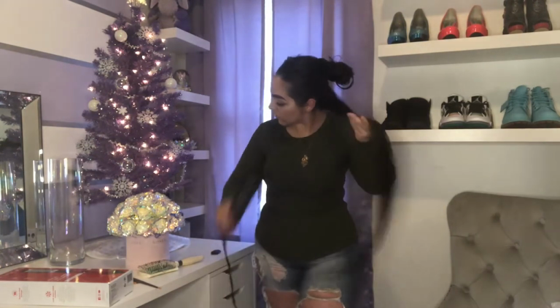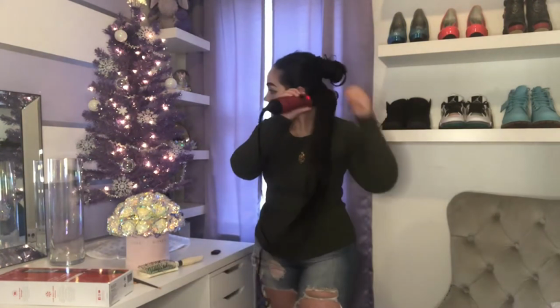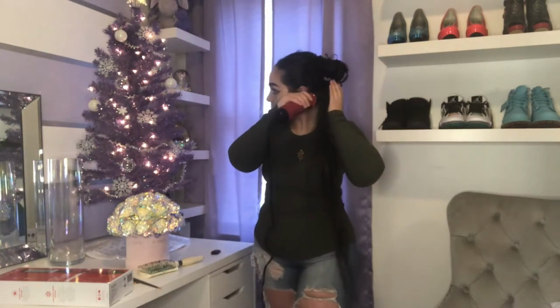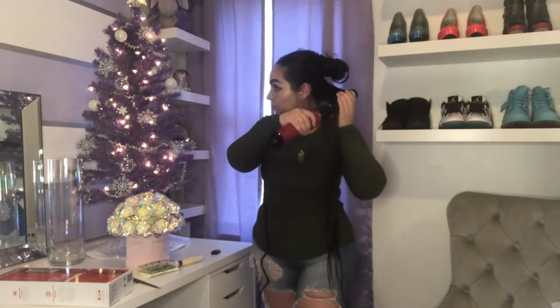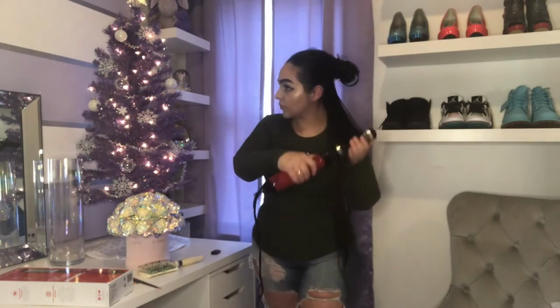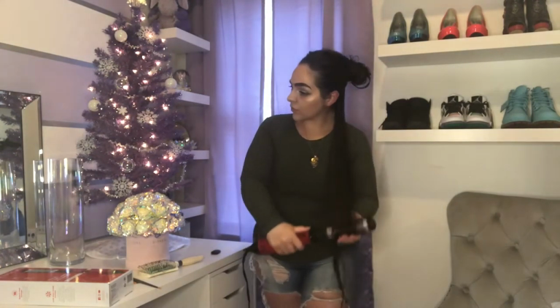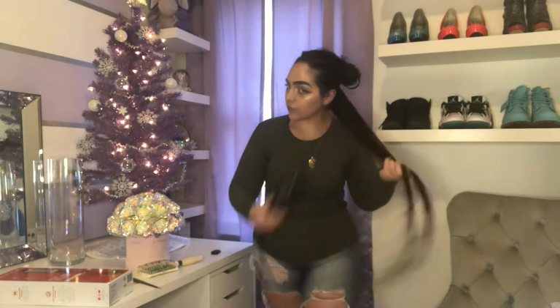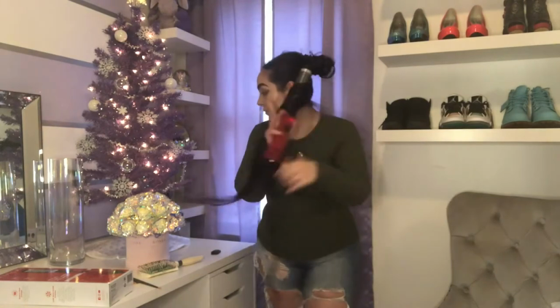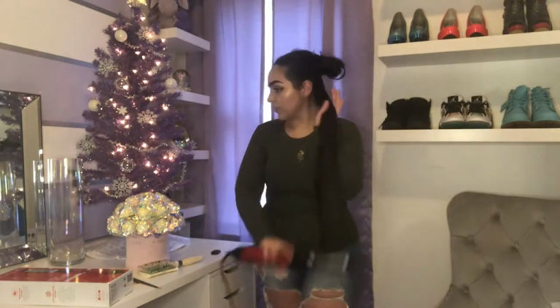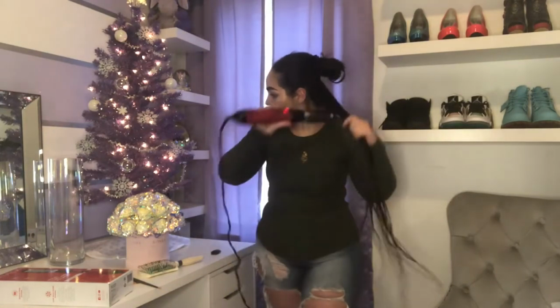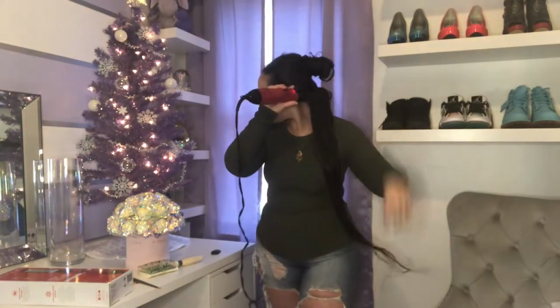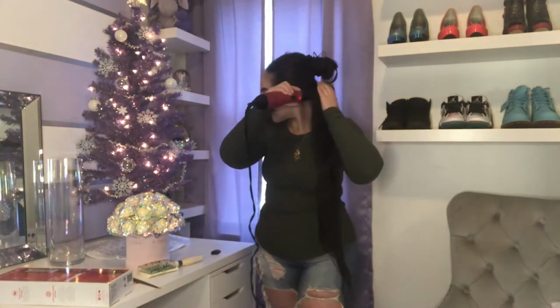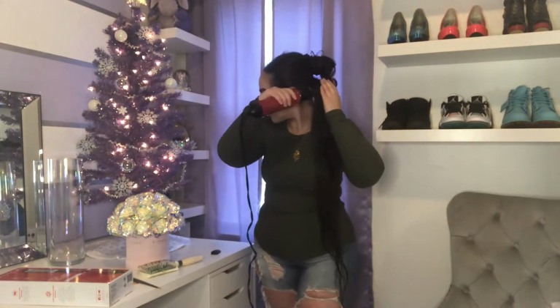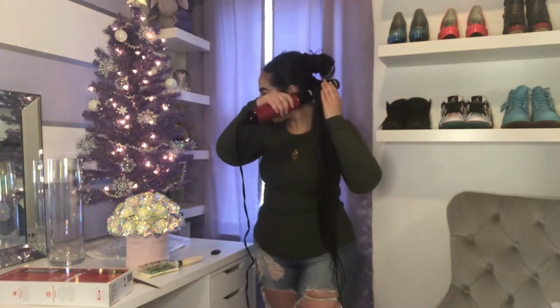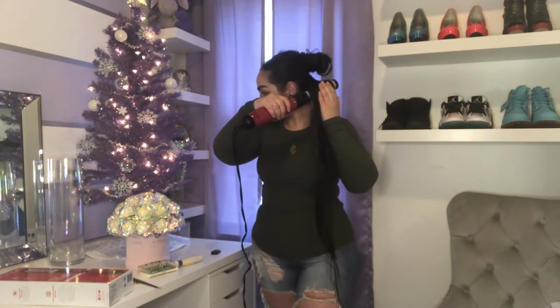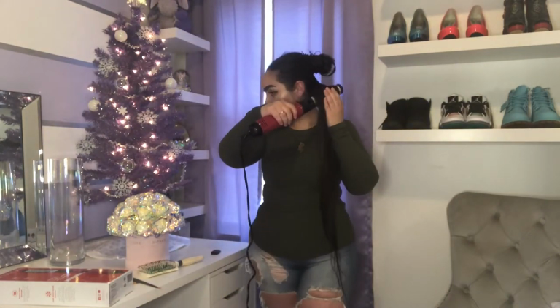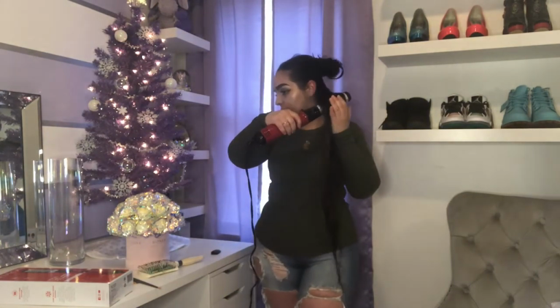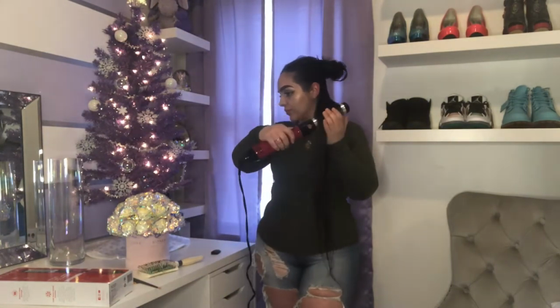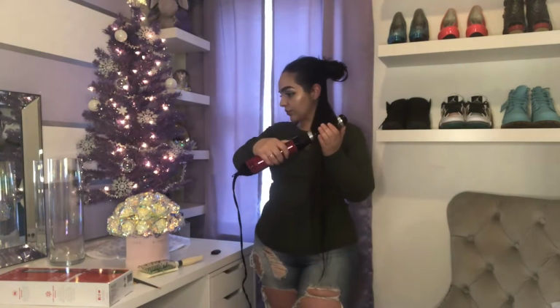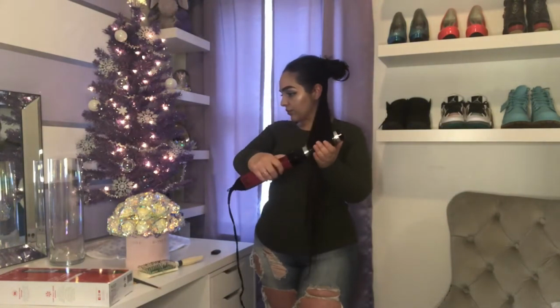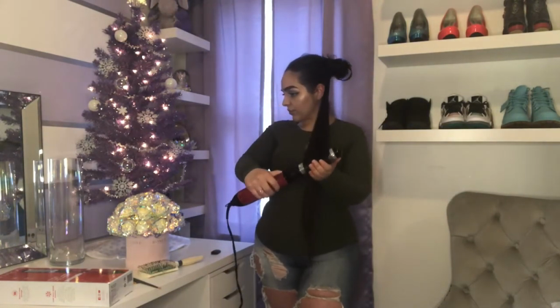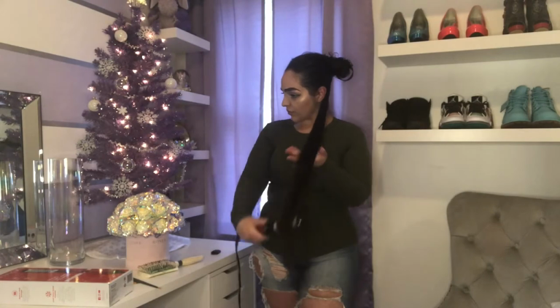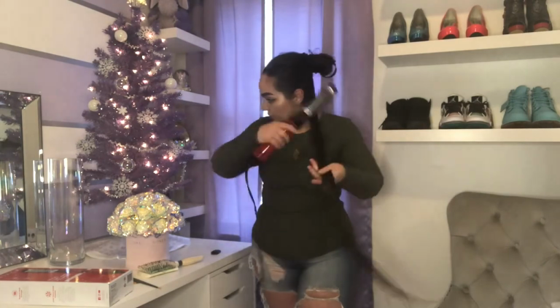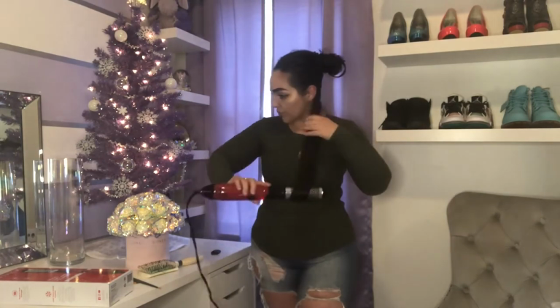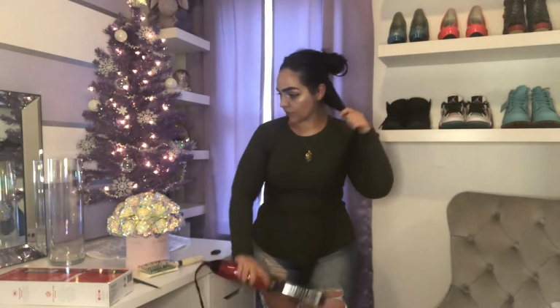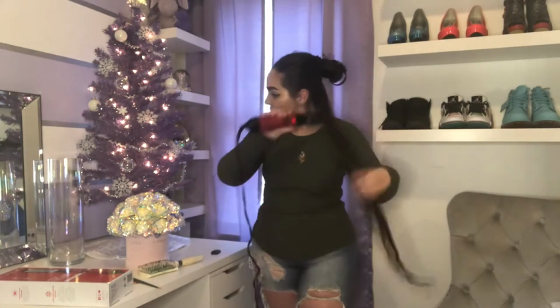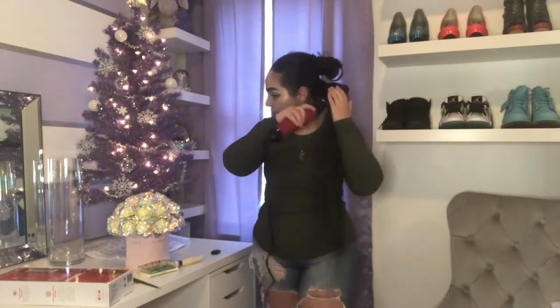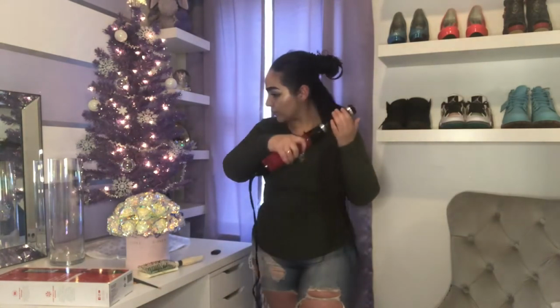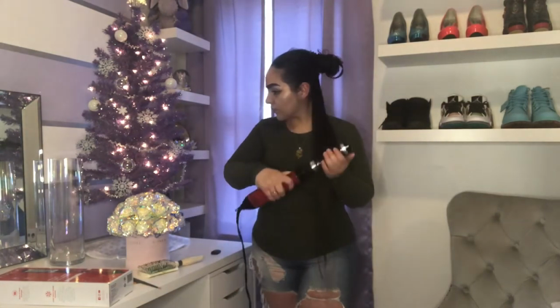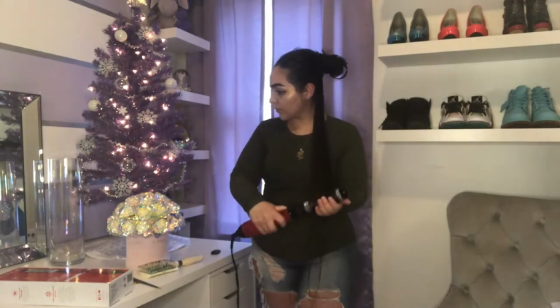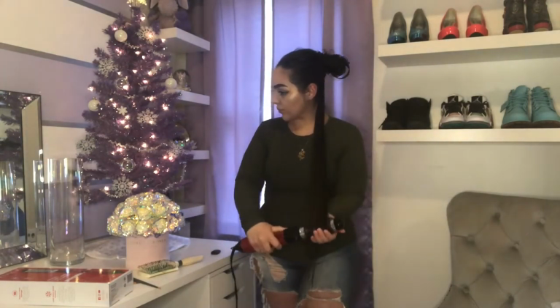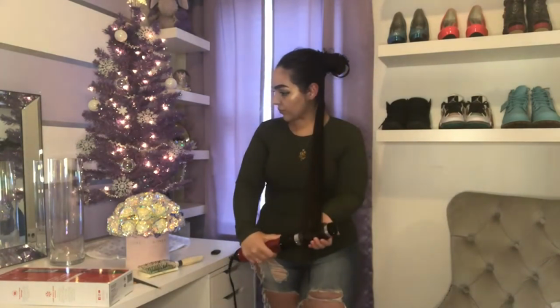The first few passes are nothing too precise — just to get it mostly dry. I do use the highest setting, but as you can see it's not so hot that I can't put my hand on it while I'm drying.